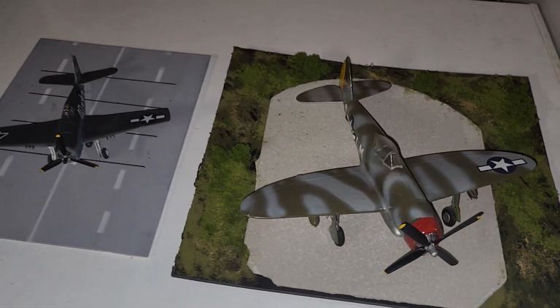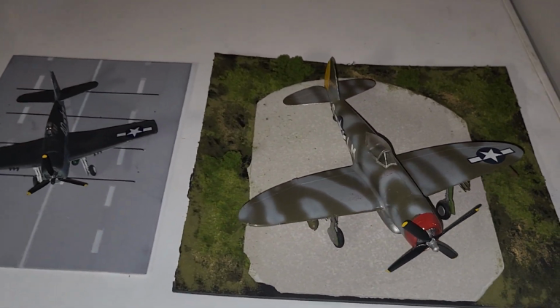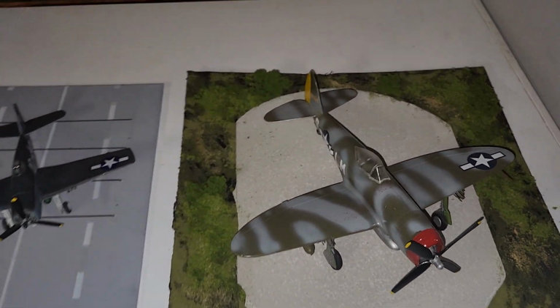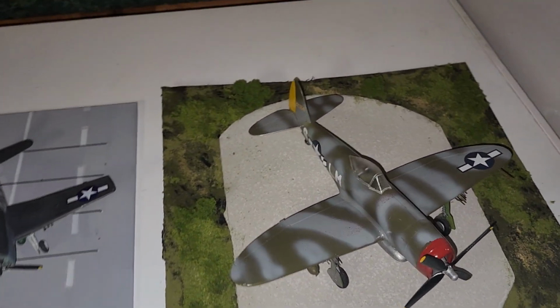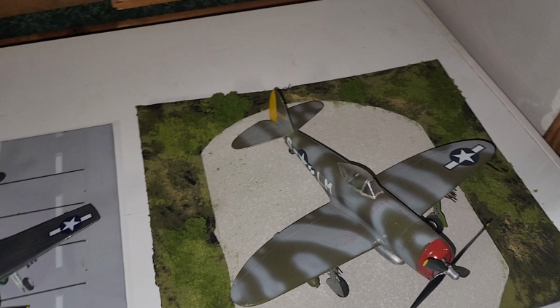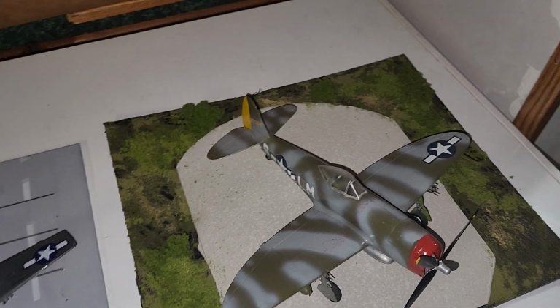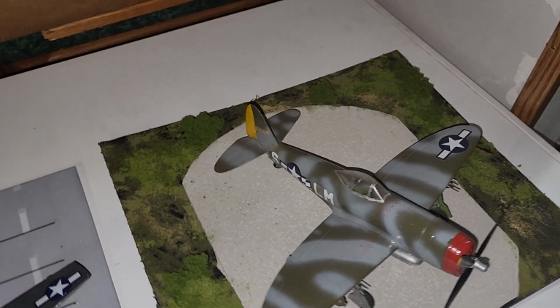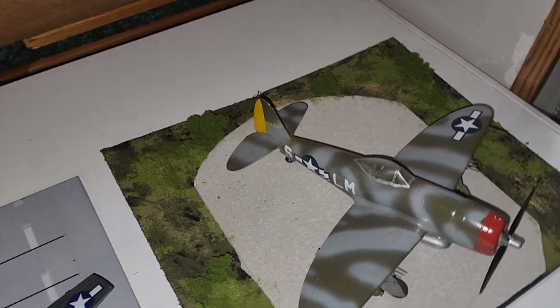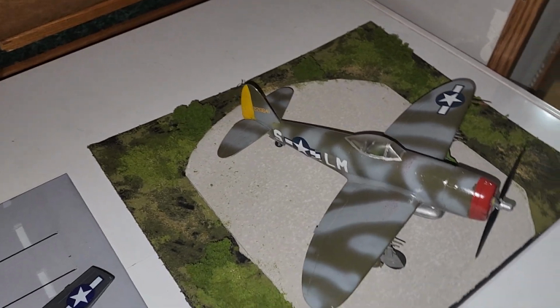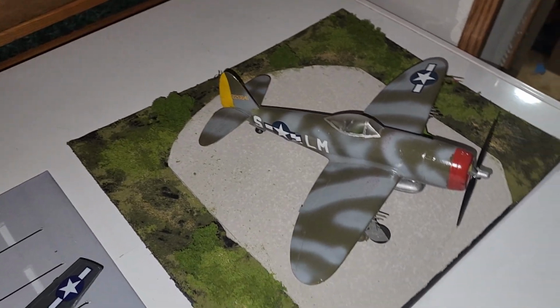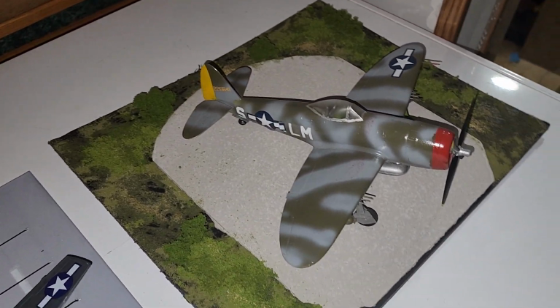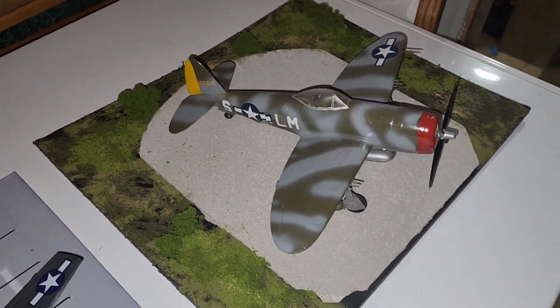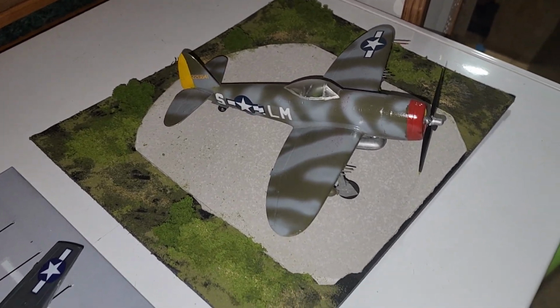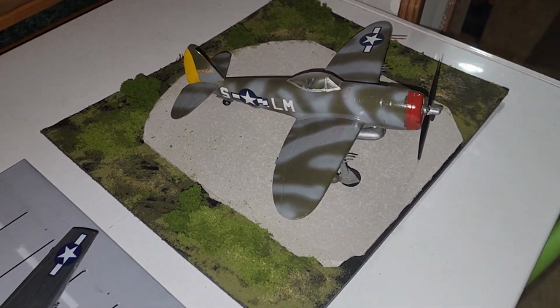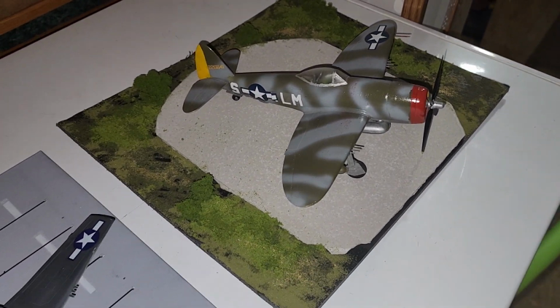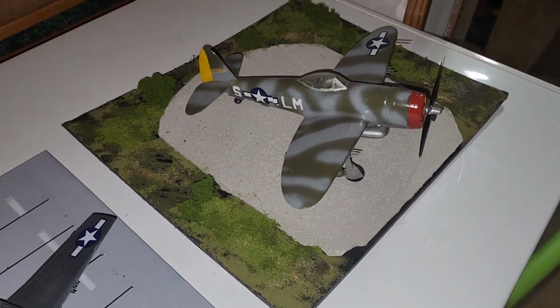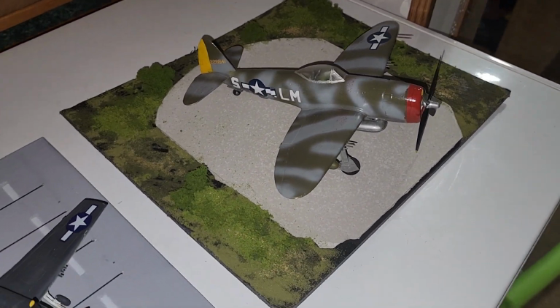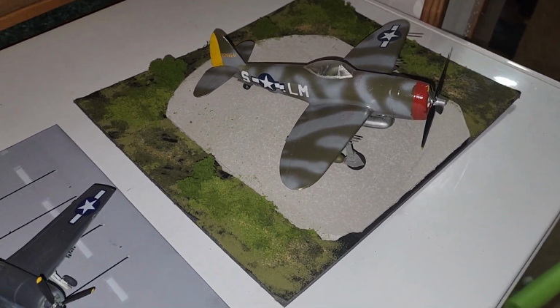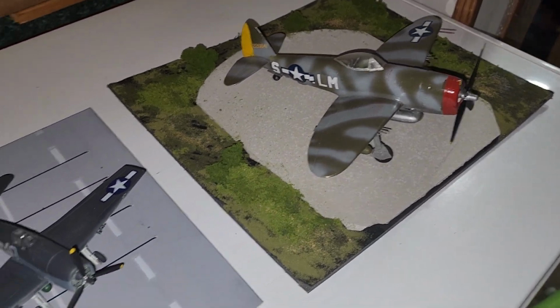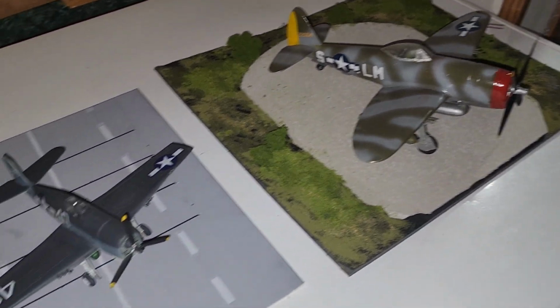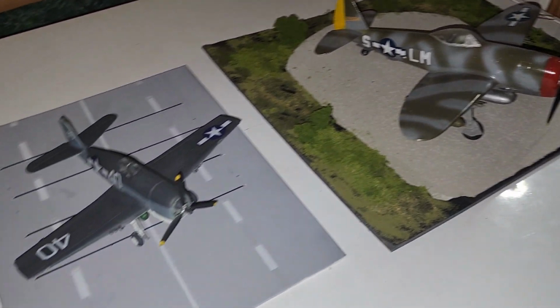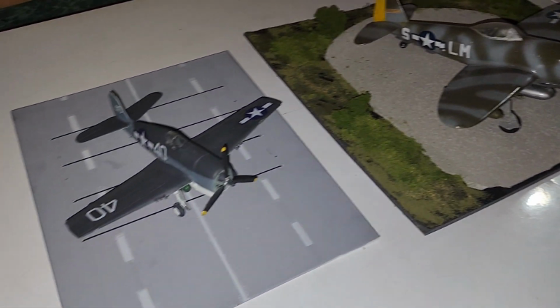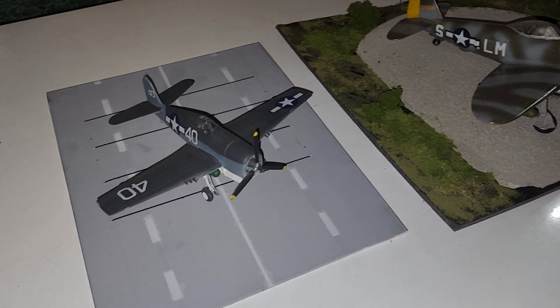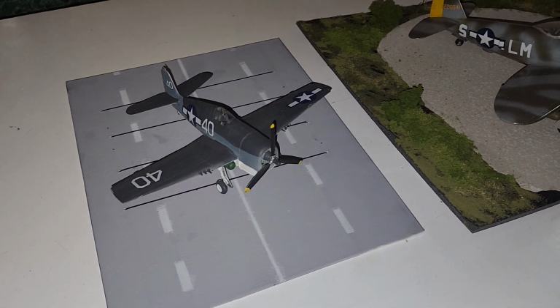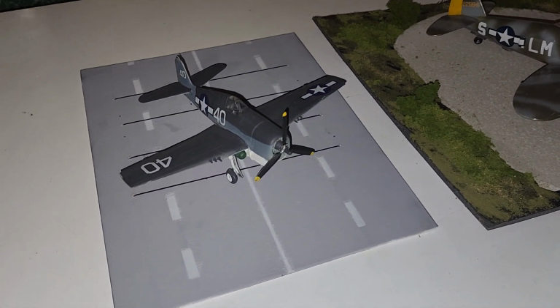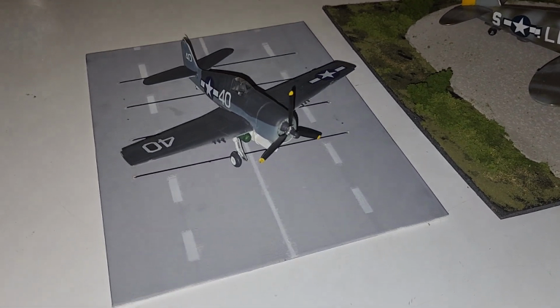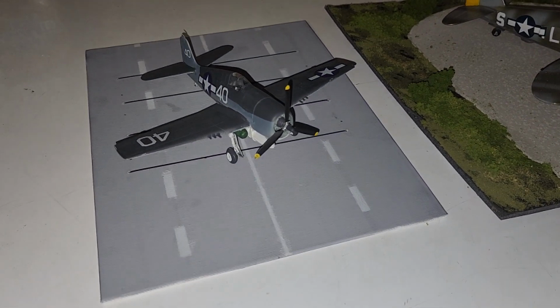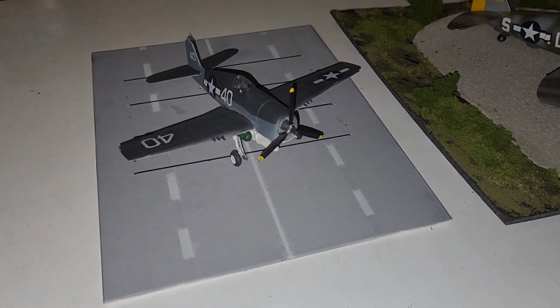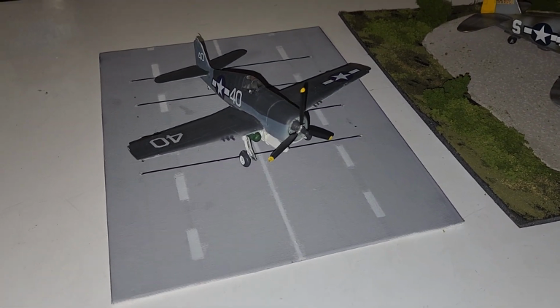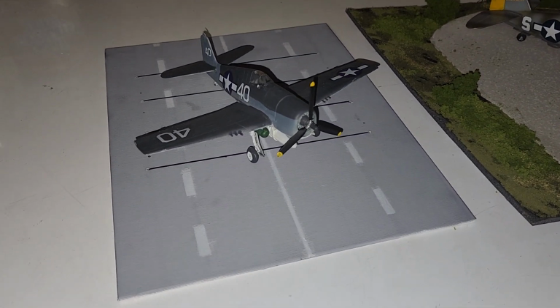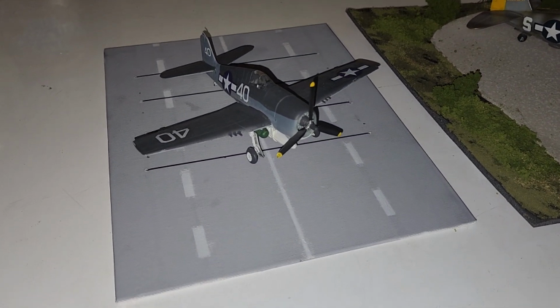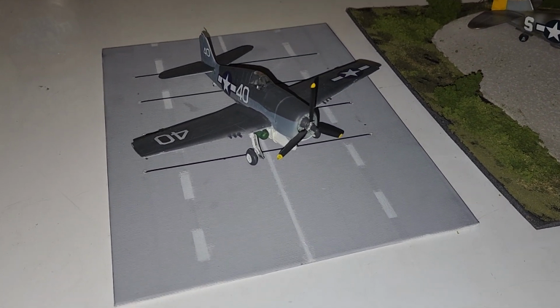P-47 in 1/48 scale, and this is the Hellcat in 1/72 scale.